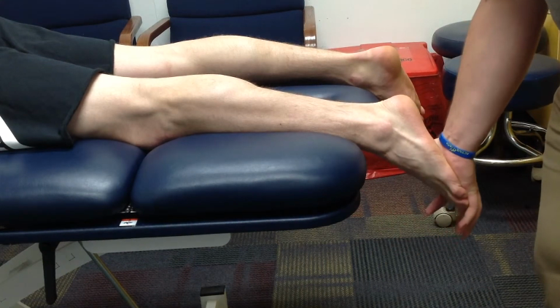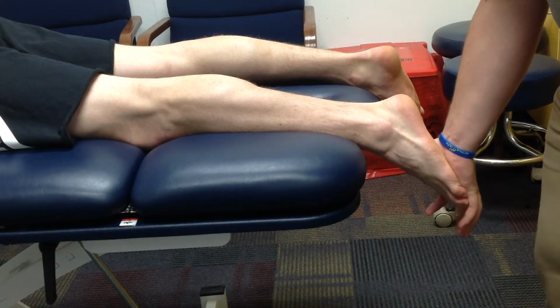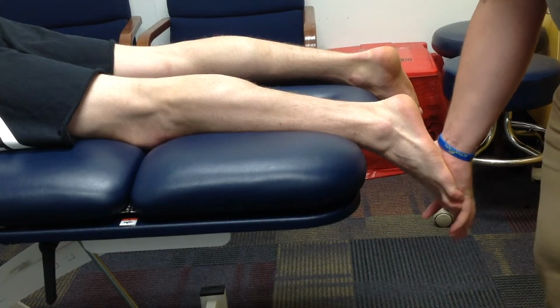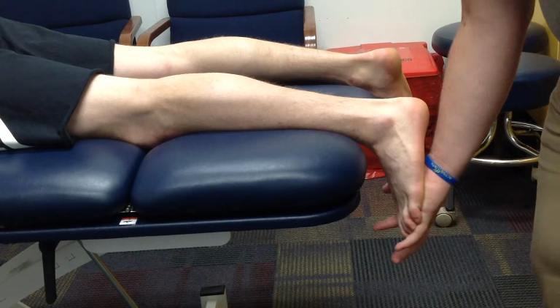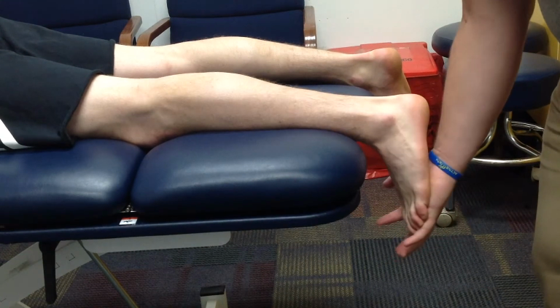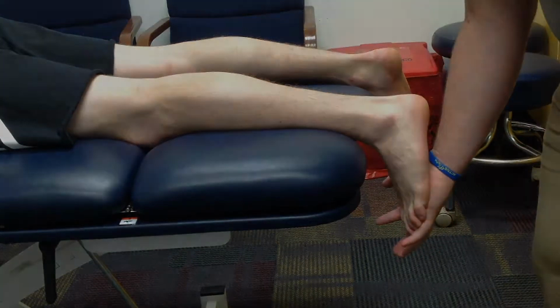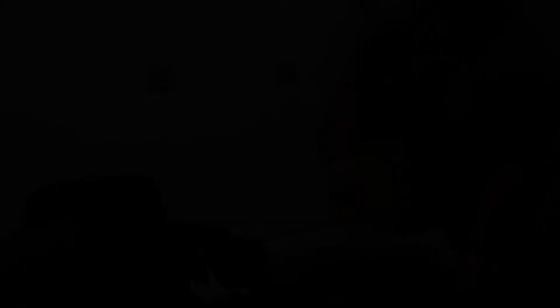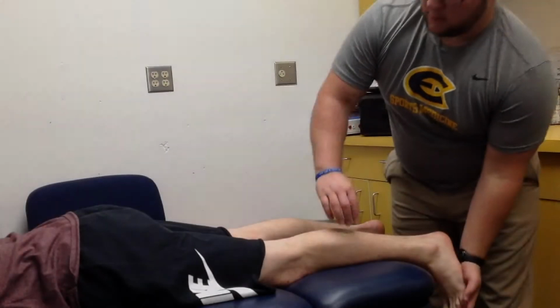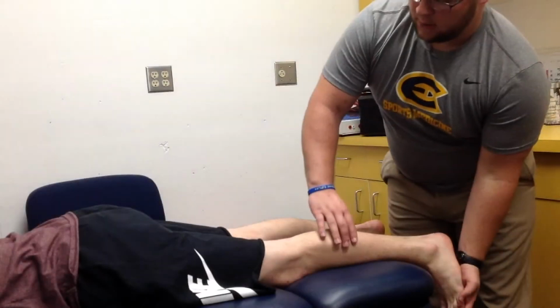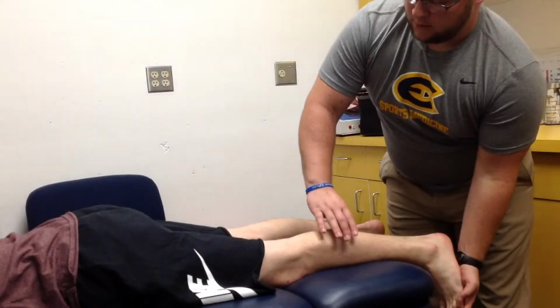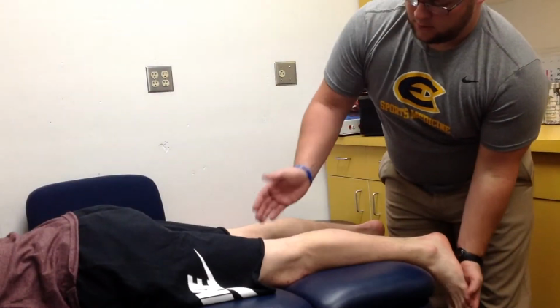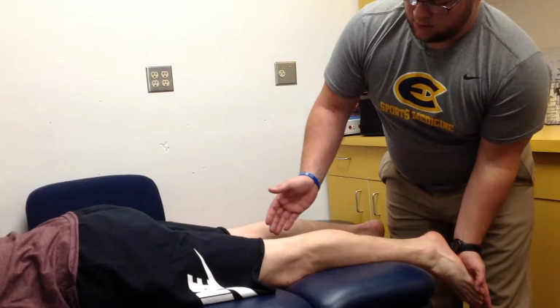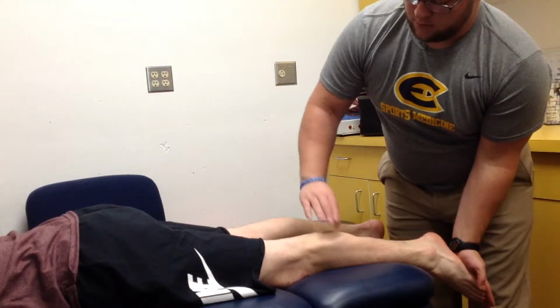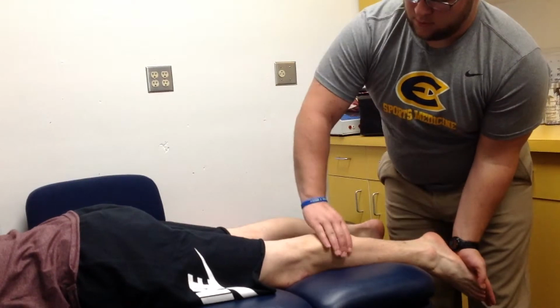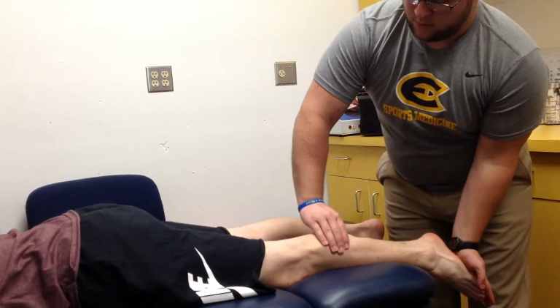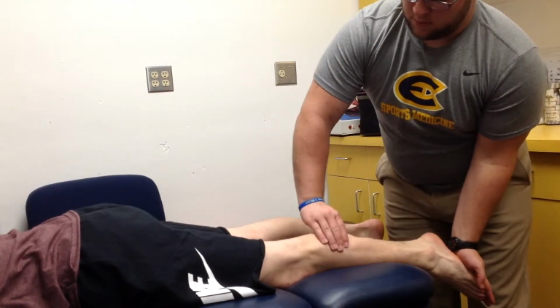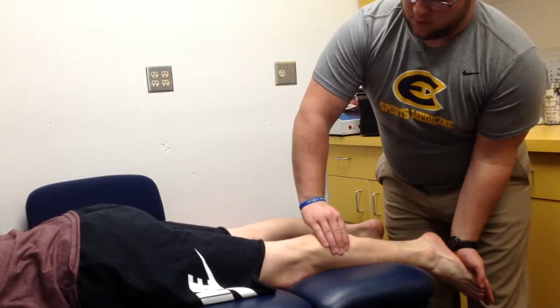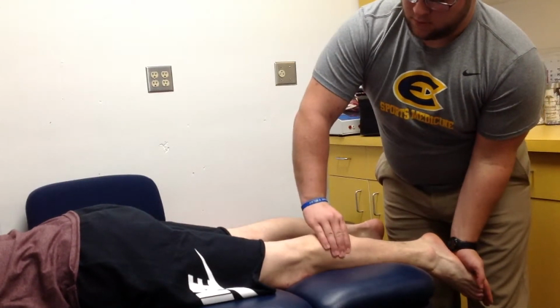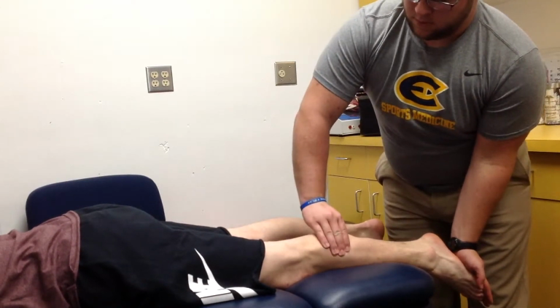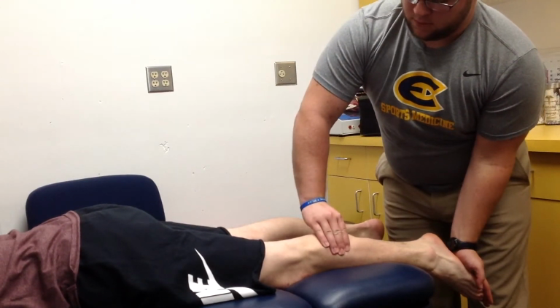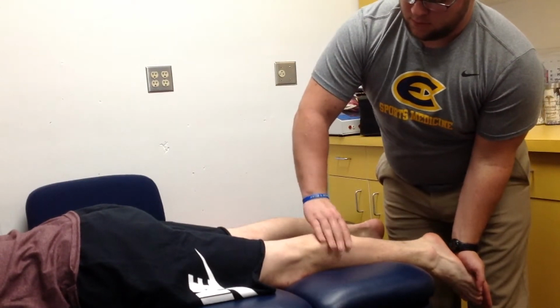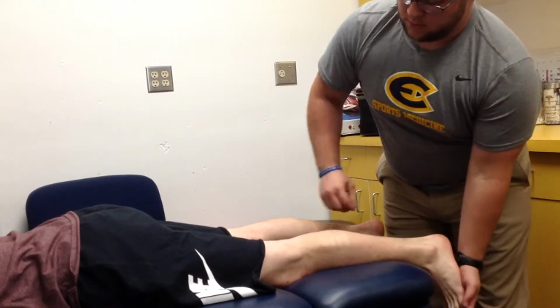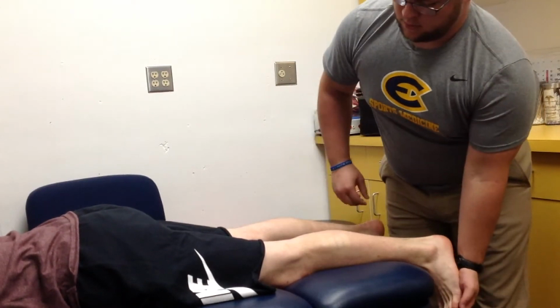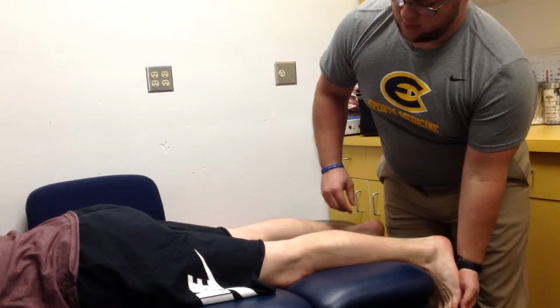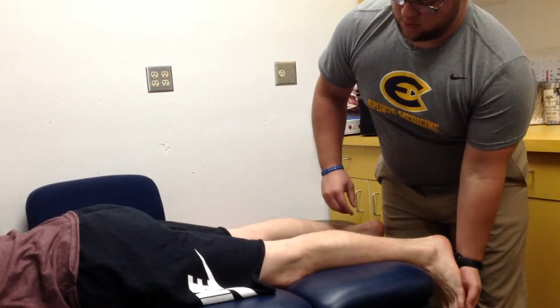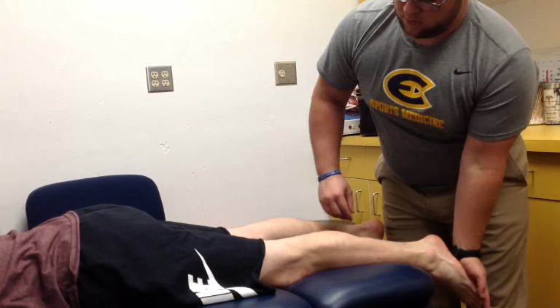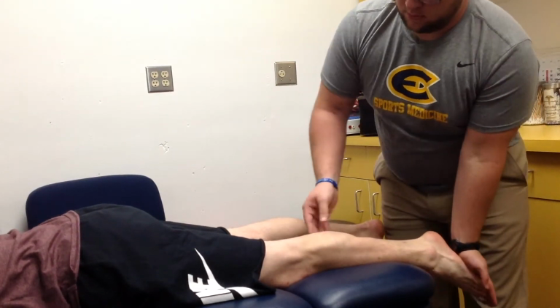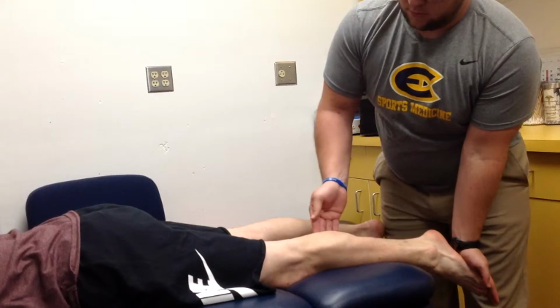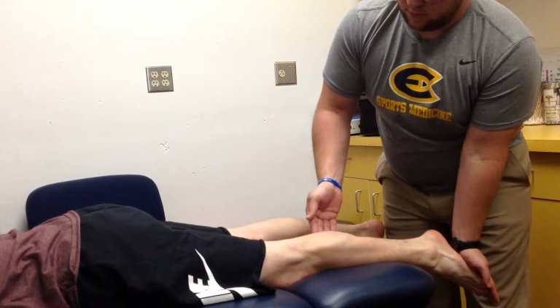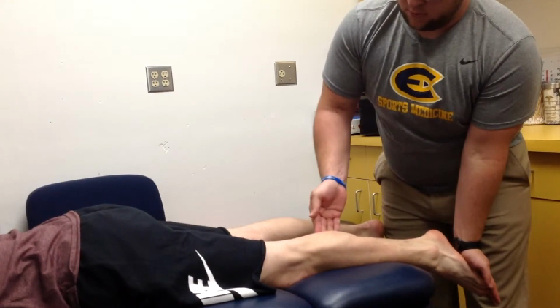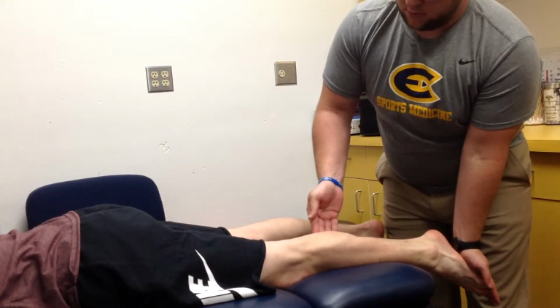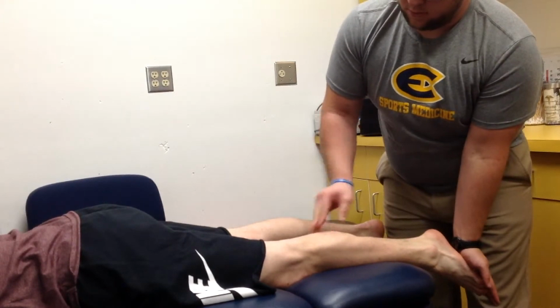Muscle contractions are rated on a five-grade scale. A grade one is a trace muscle contraction, a grade three can overcome gravity alone, and a grade five is able to accomplish normal activity.